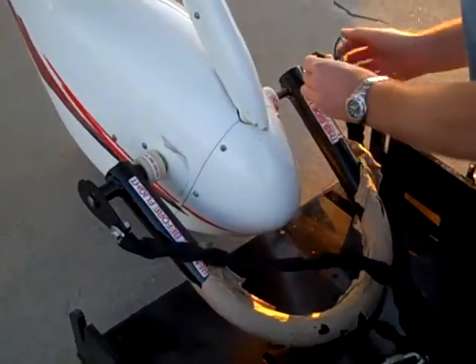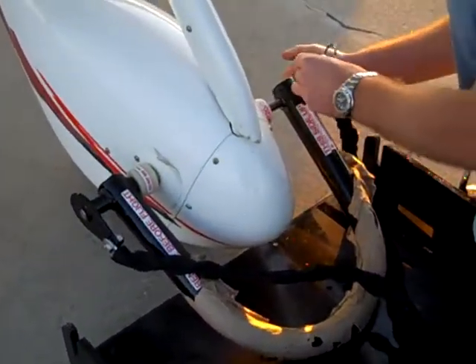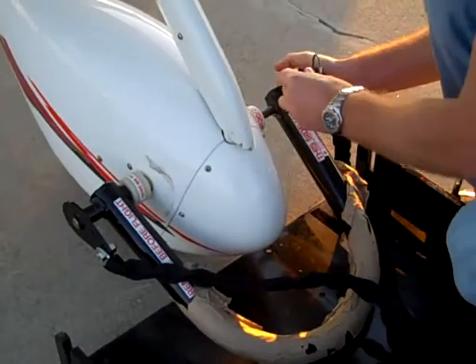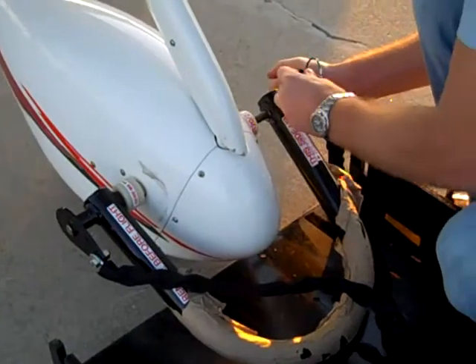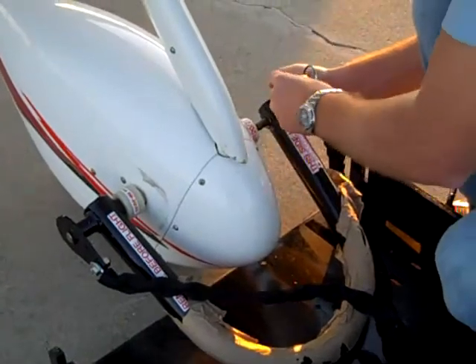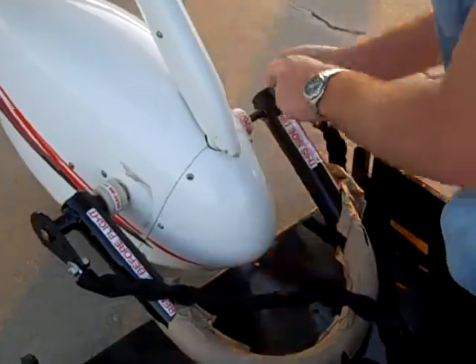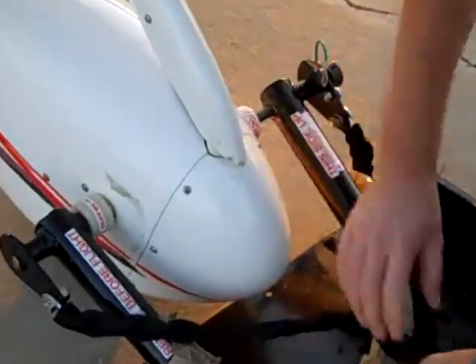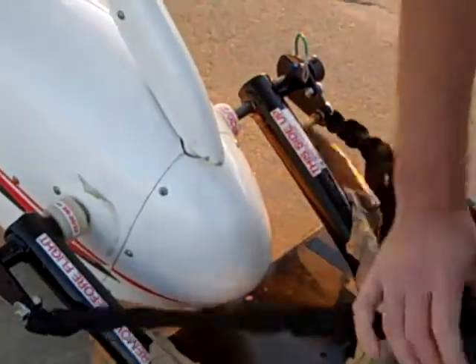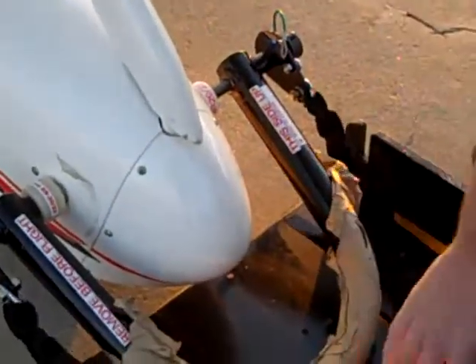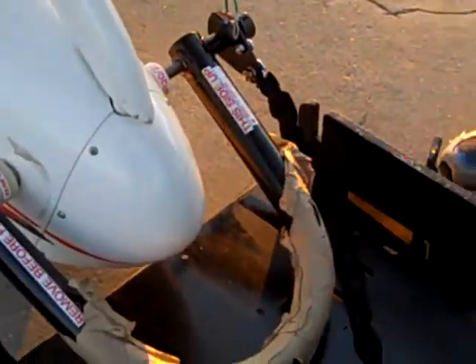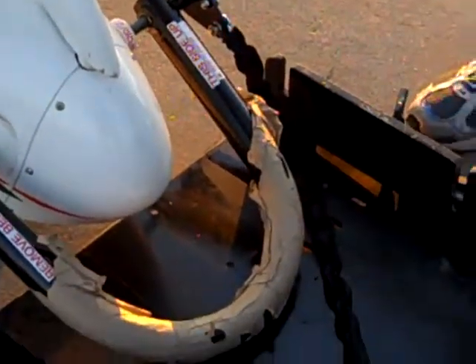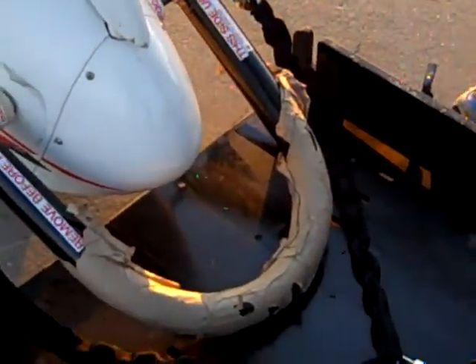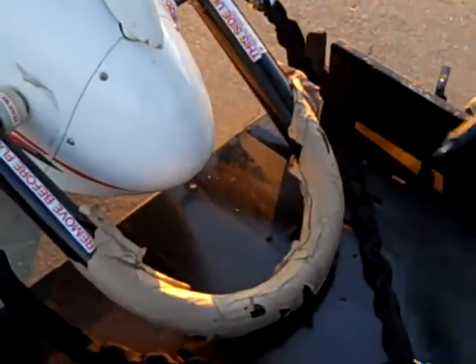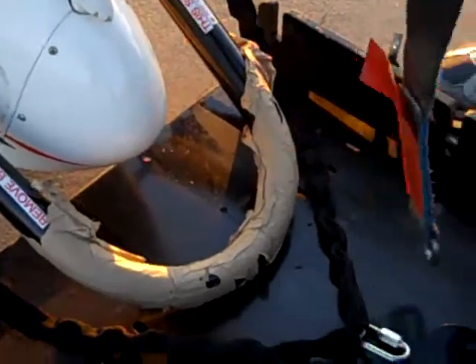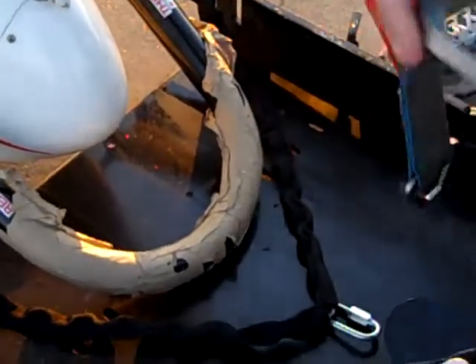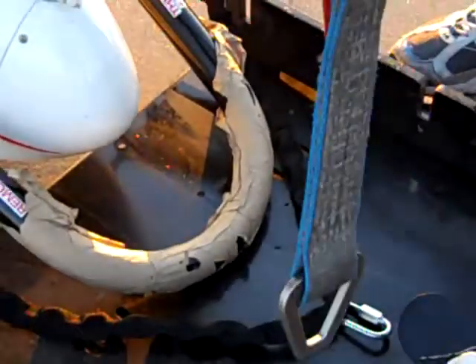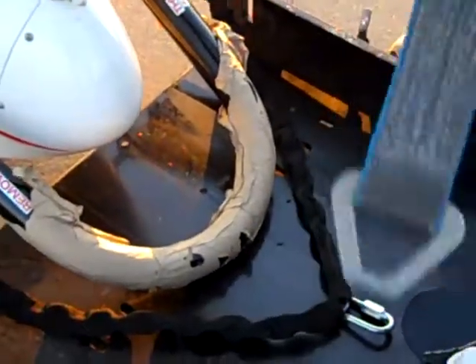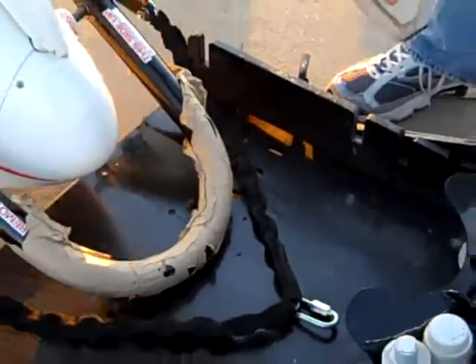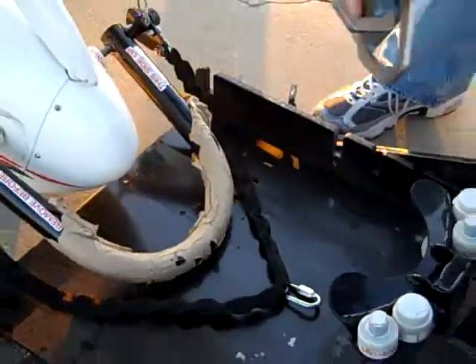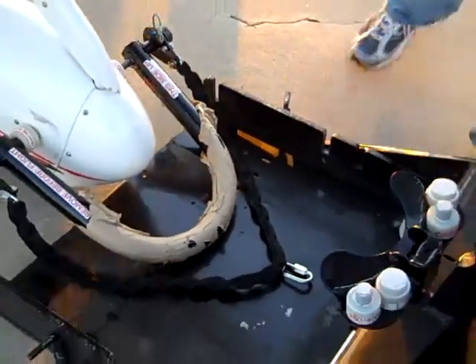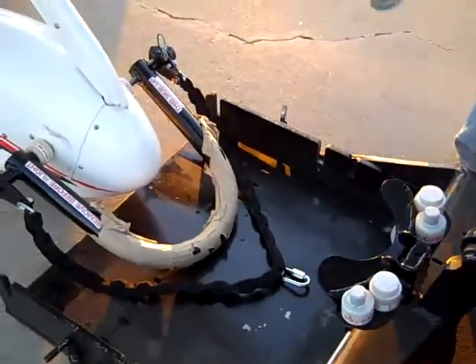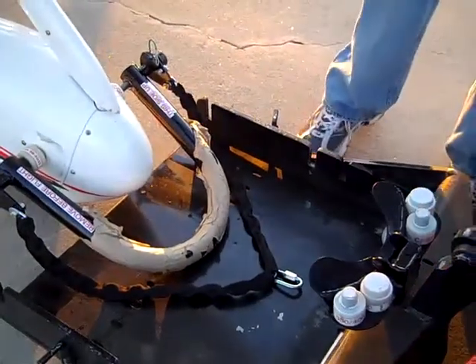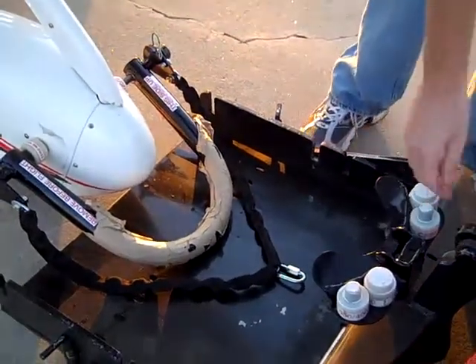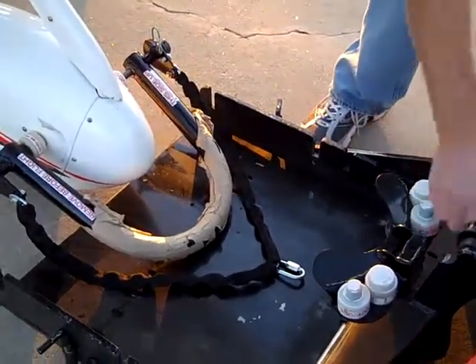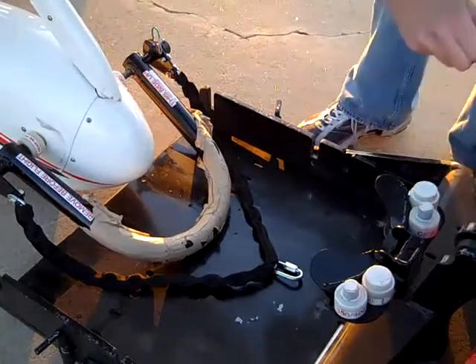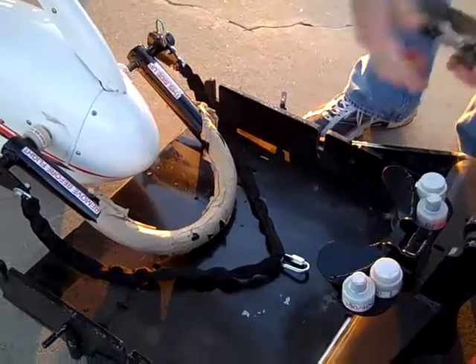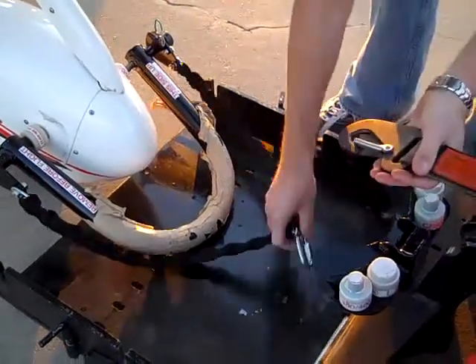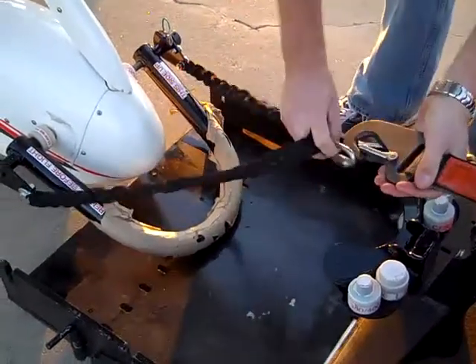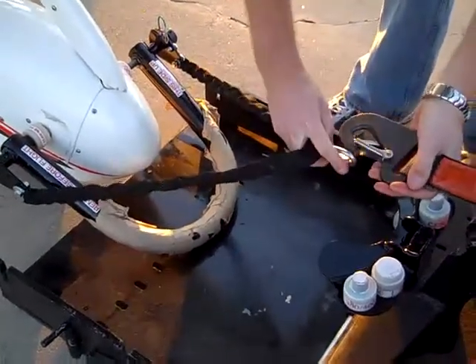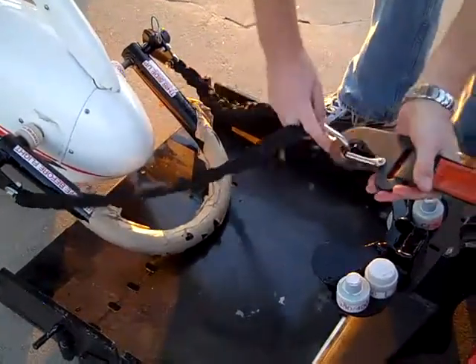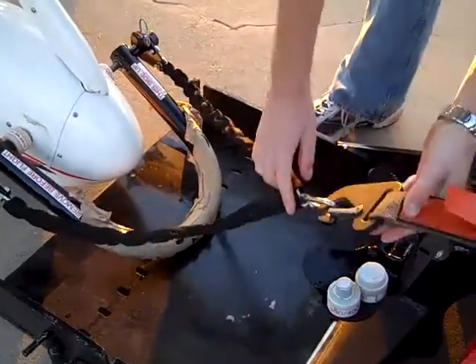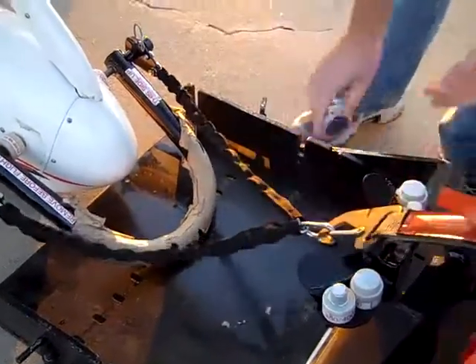Install the pin. We're going to take the strut strap off, and then push the aircraft into the receiver.